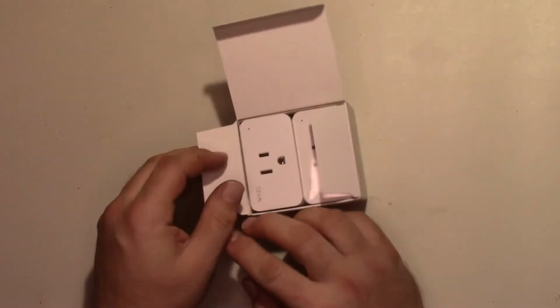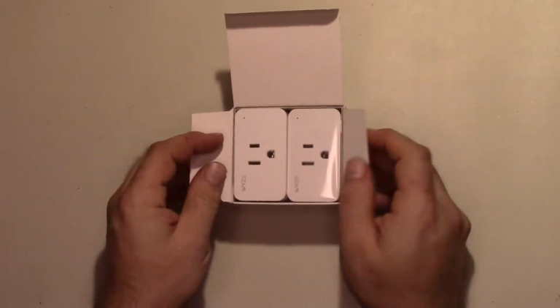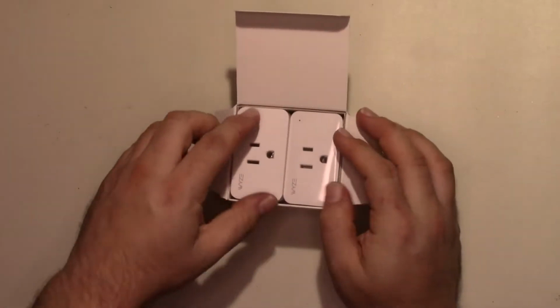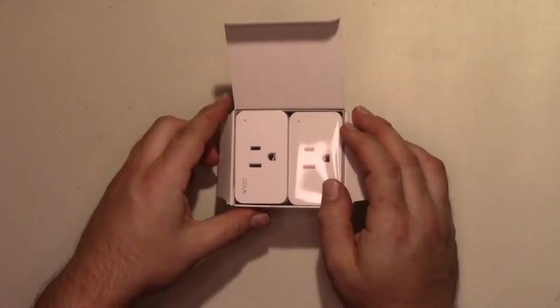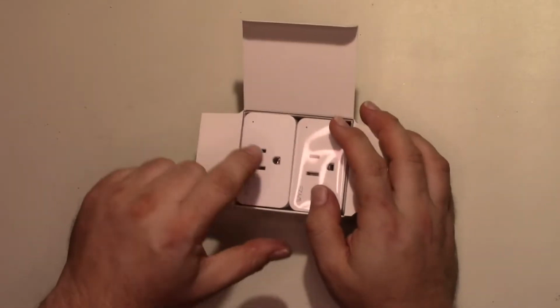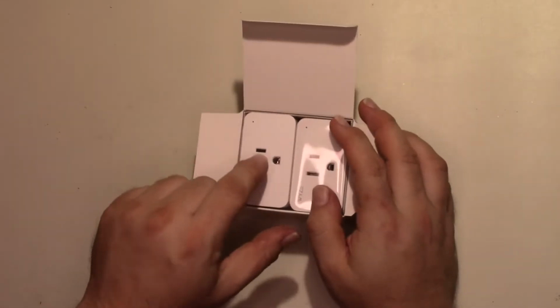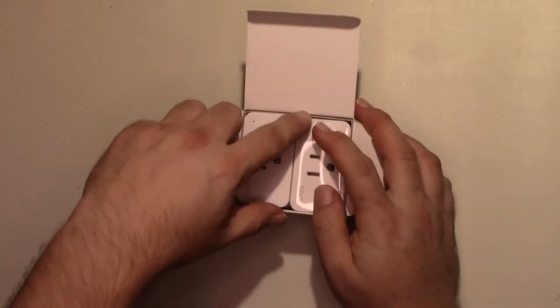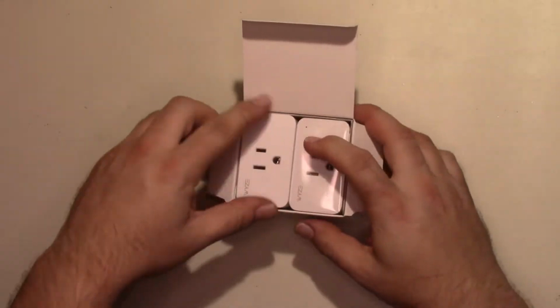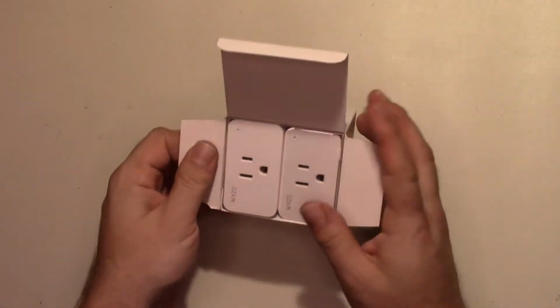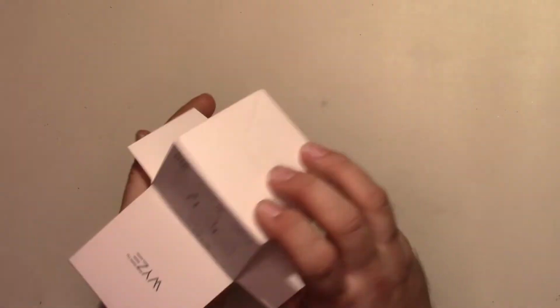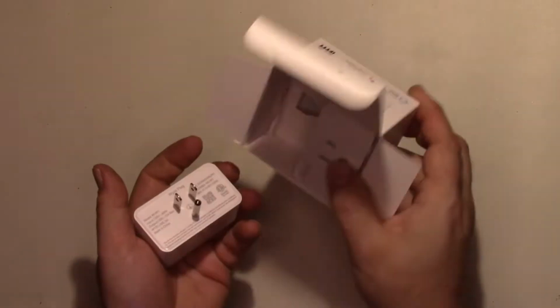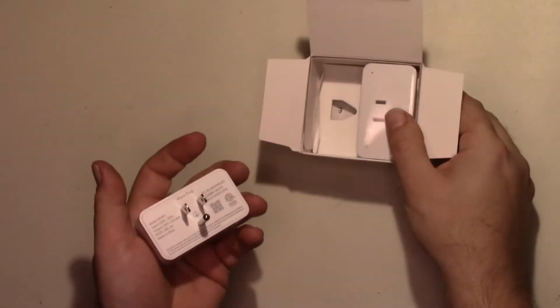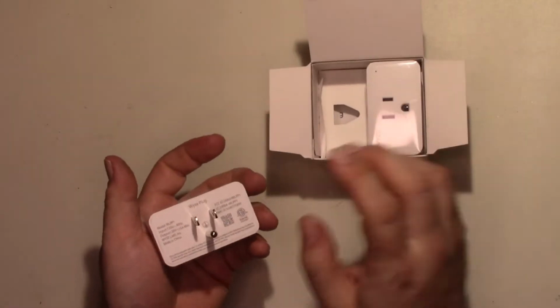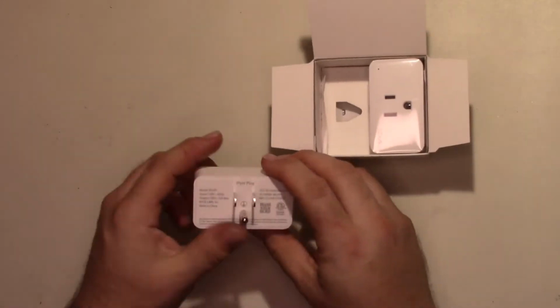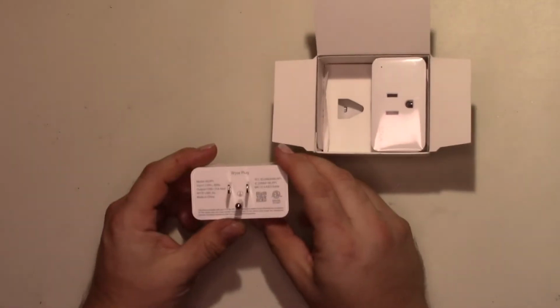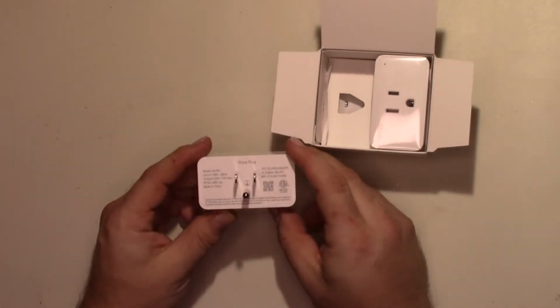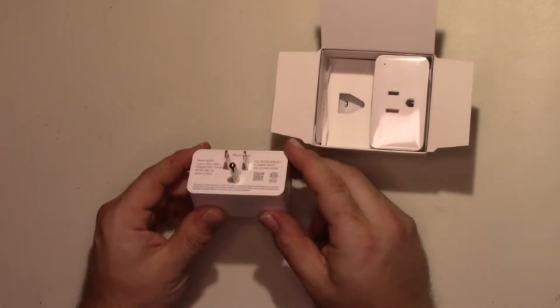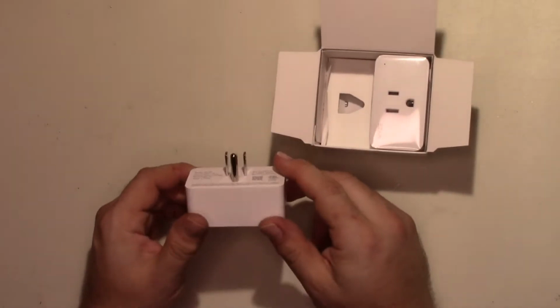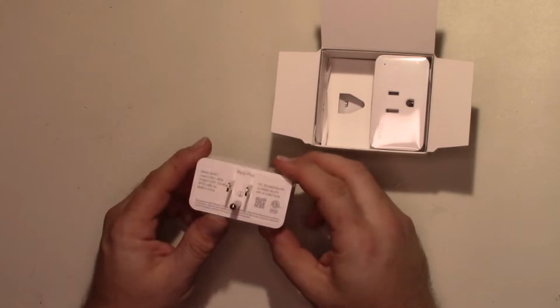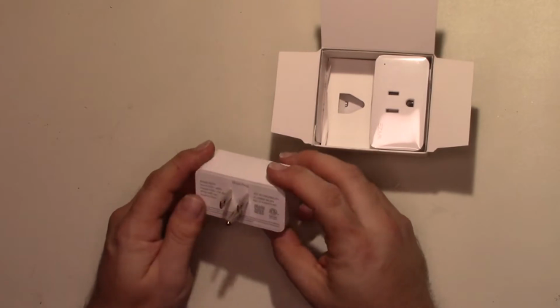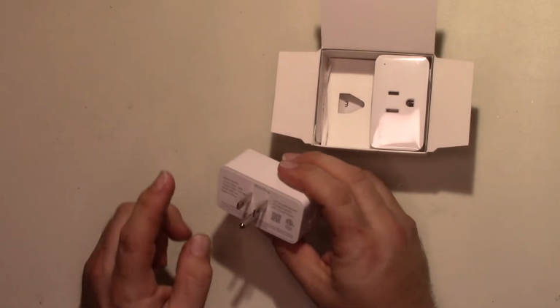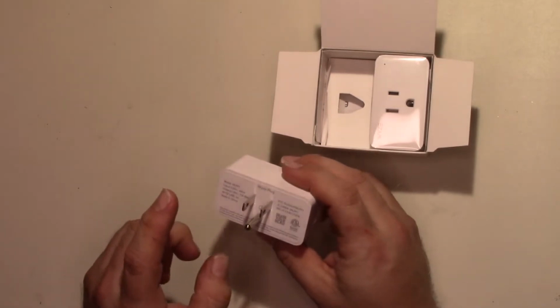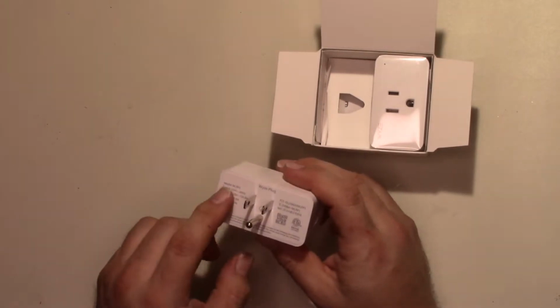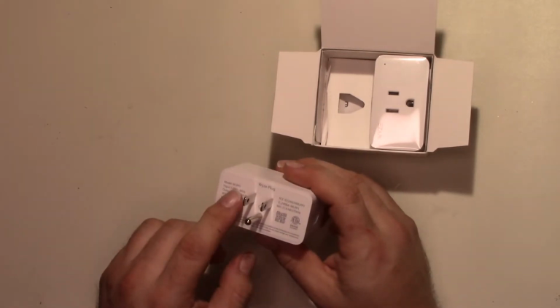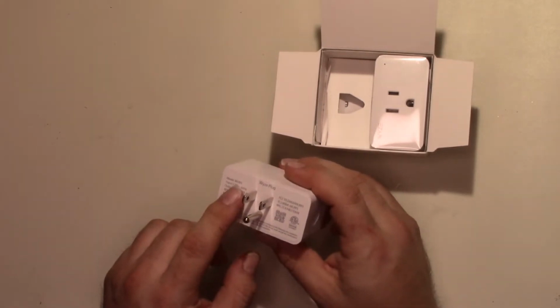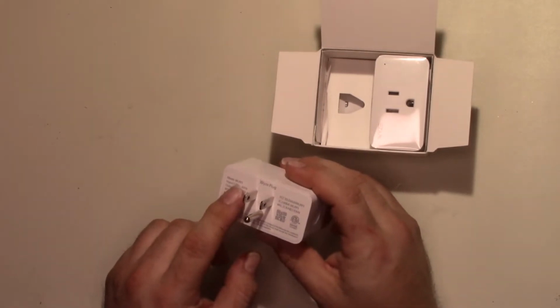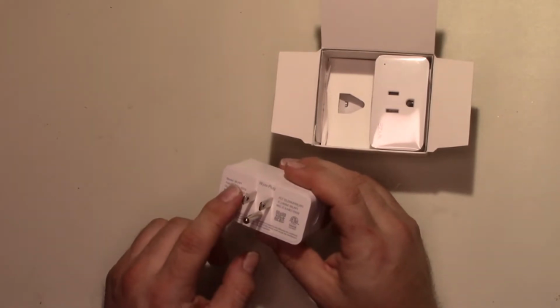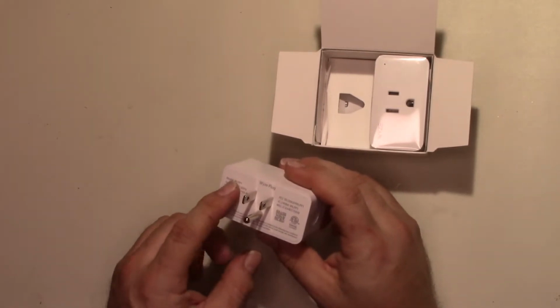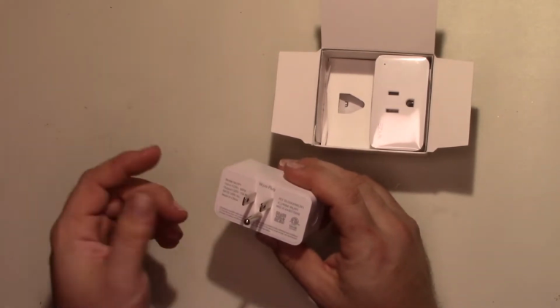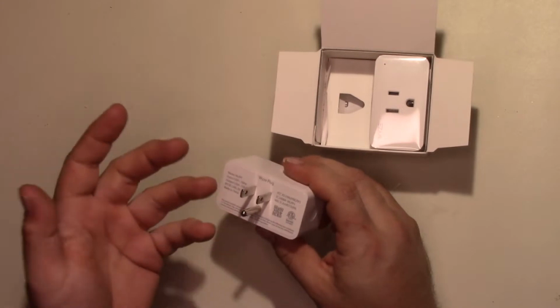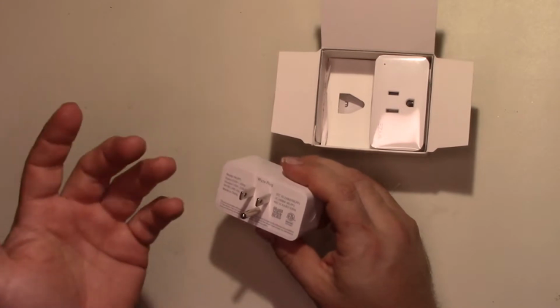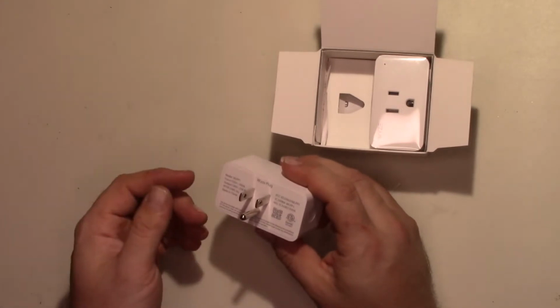I did set one of them up just to see if it worked, and it did. The setup is pretty straightforward. You use the Wyze app, connect to the device in AP mode, and then it's set up in the app — that's it.